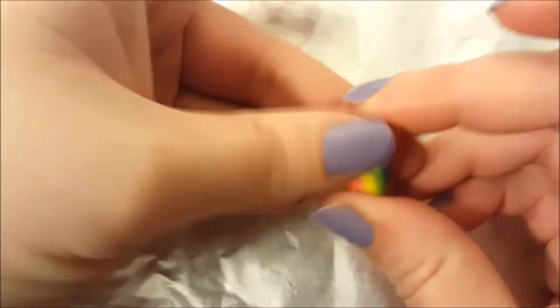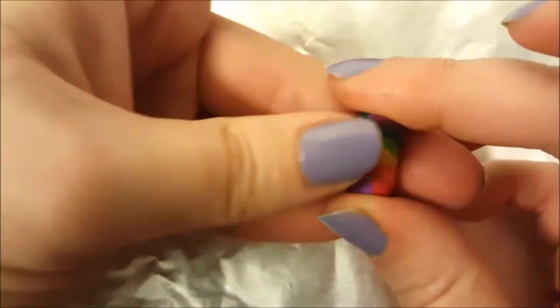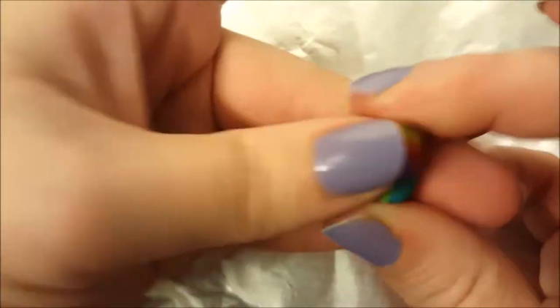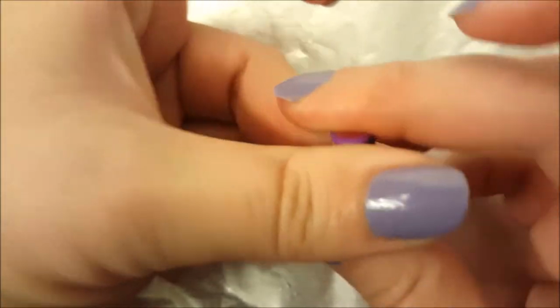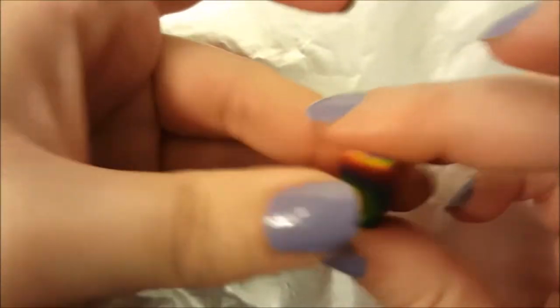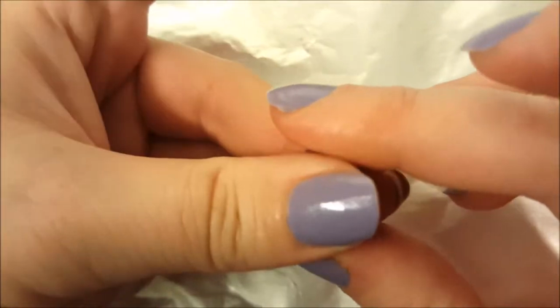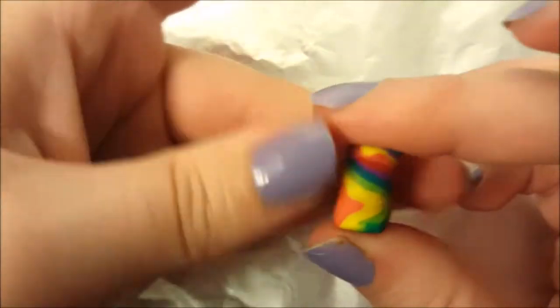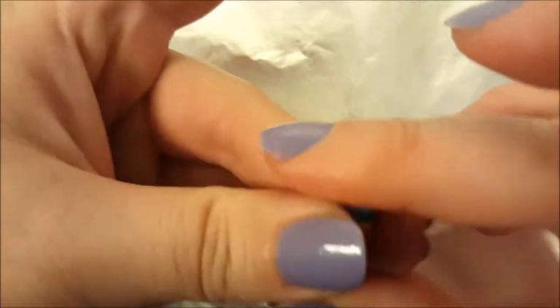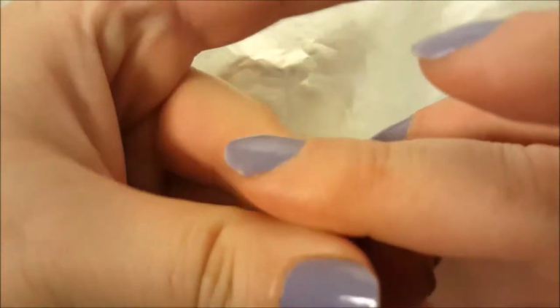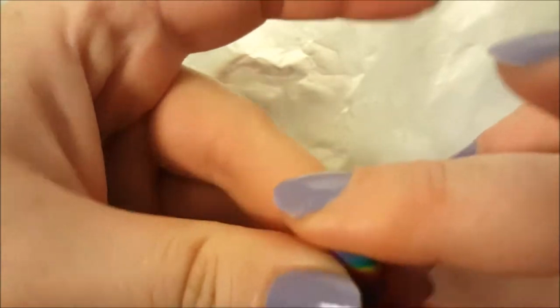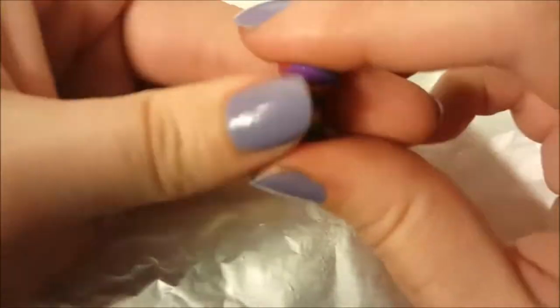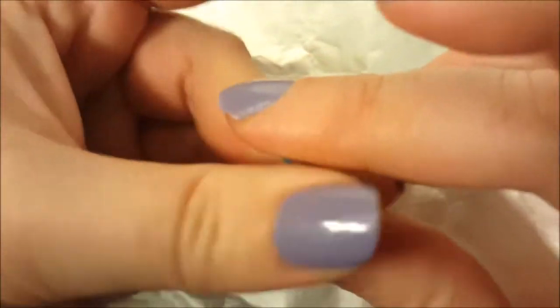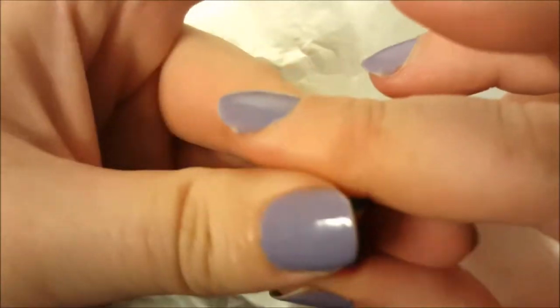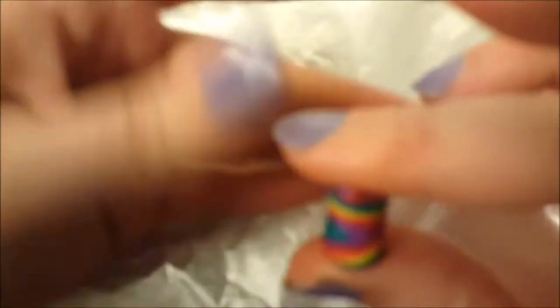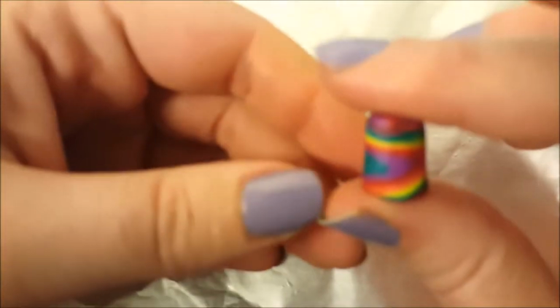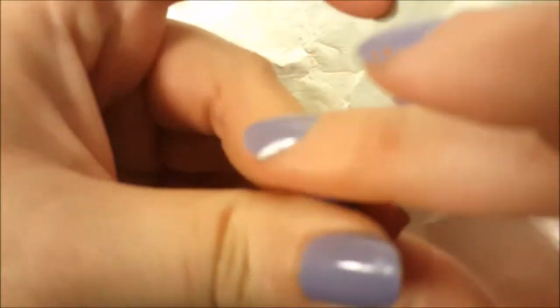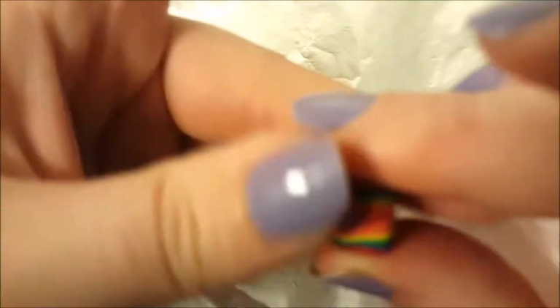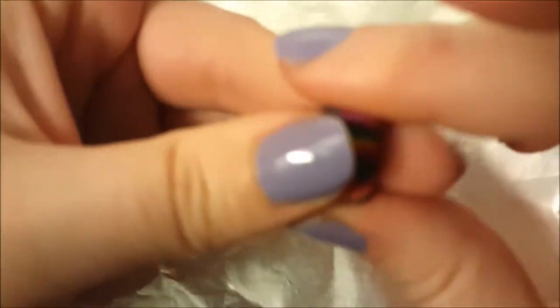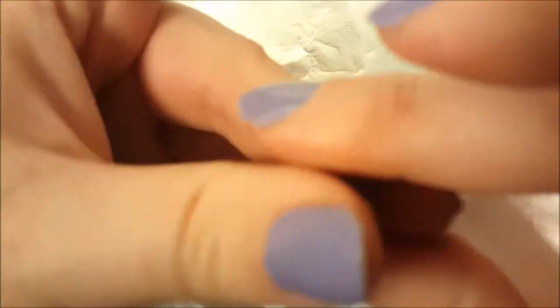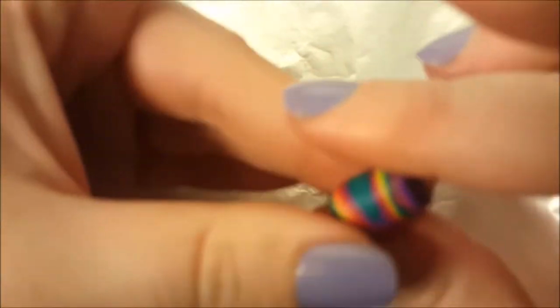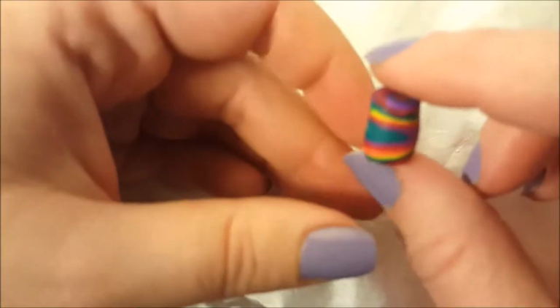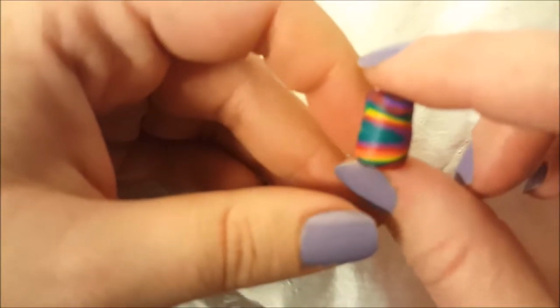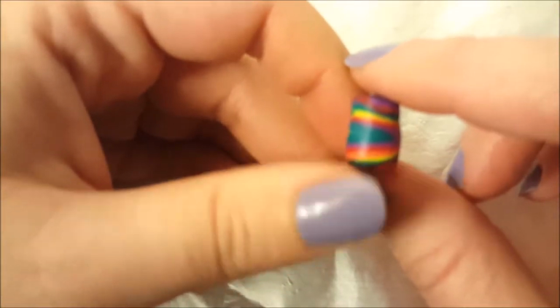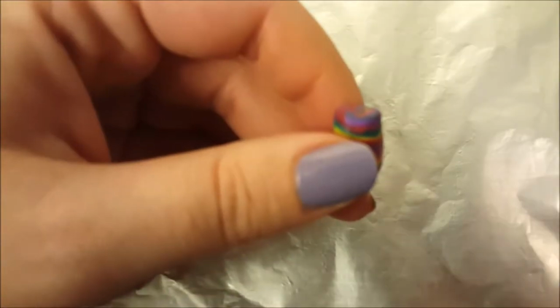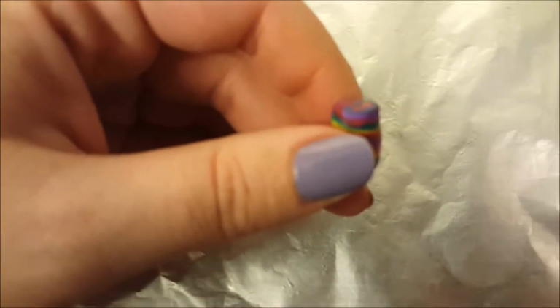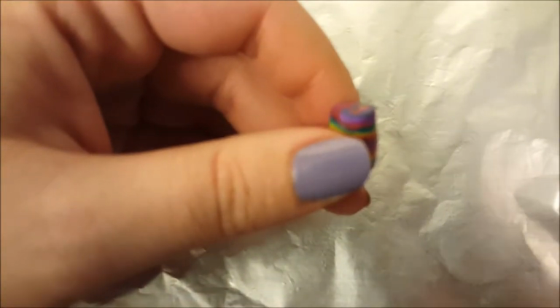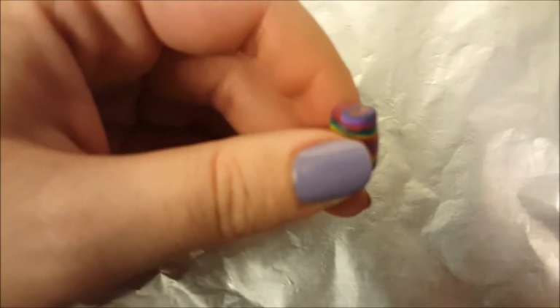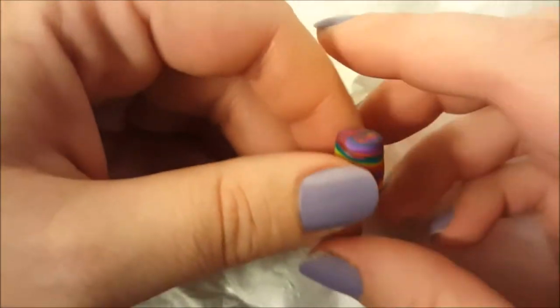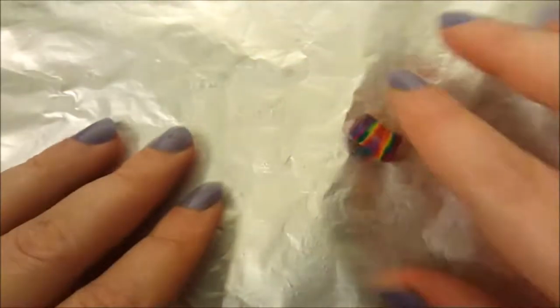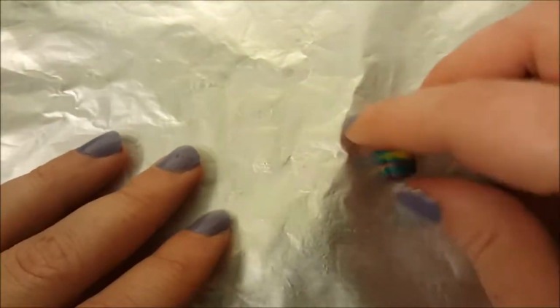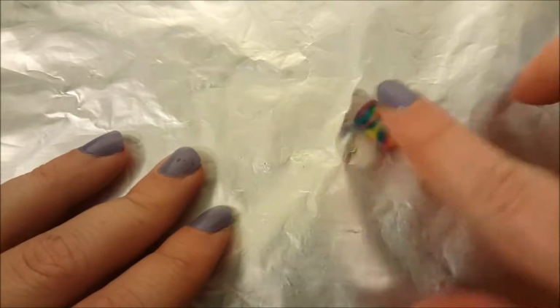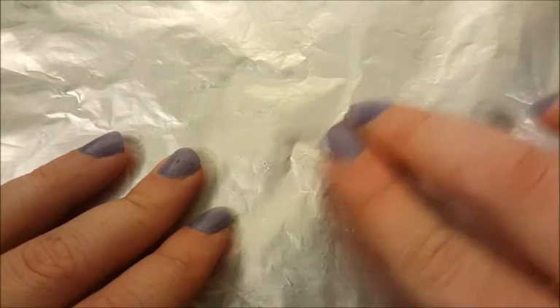Let's create the stem. I'm pressing it down and also turning it. Roll it so one side is wider than the other.